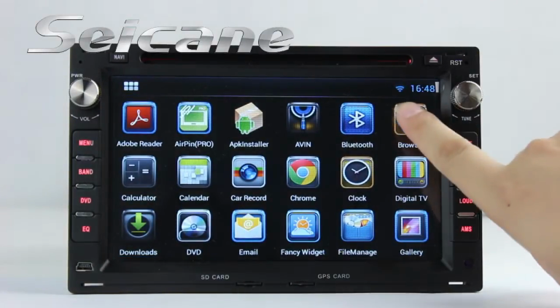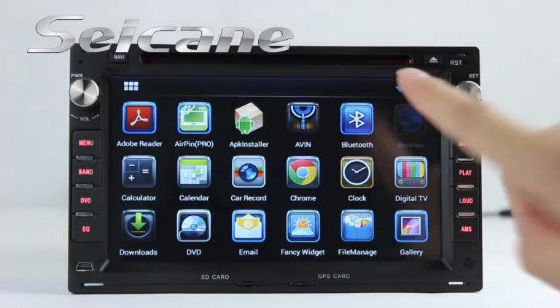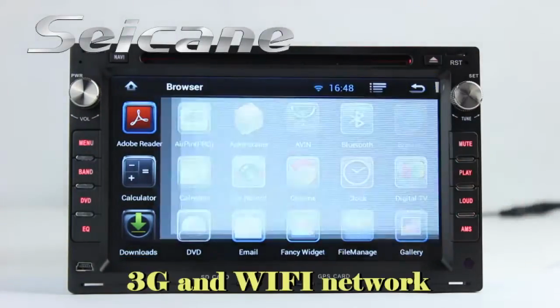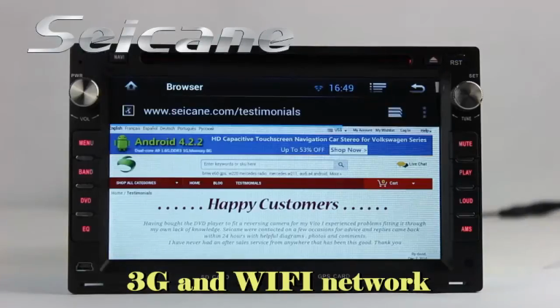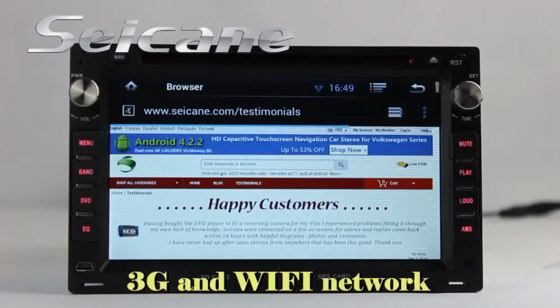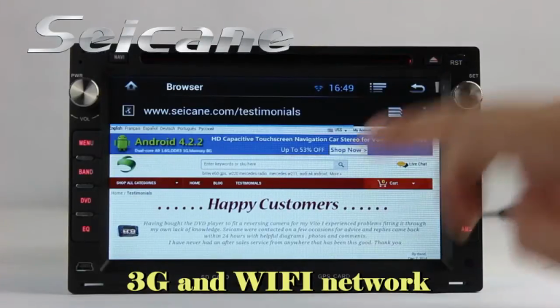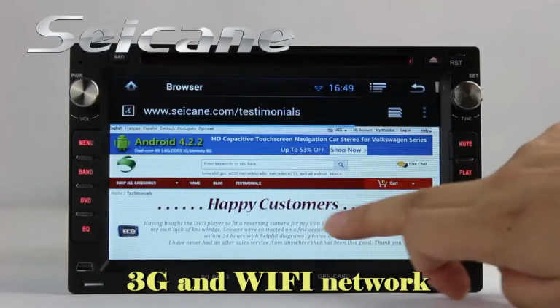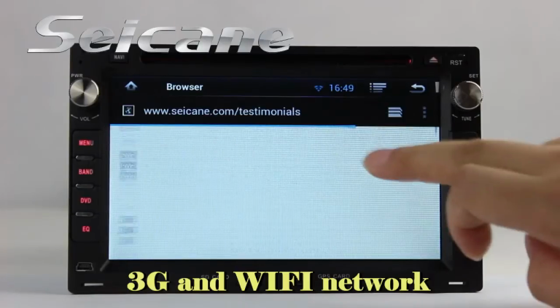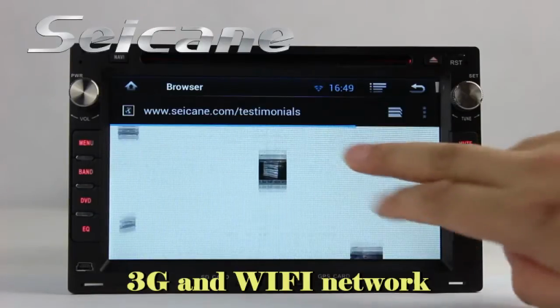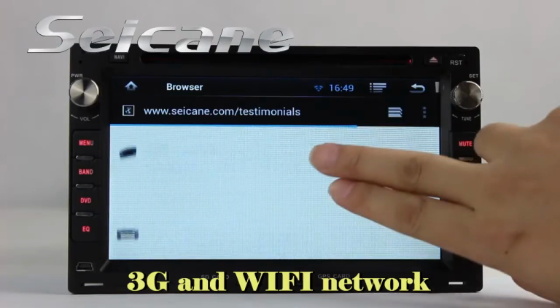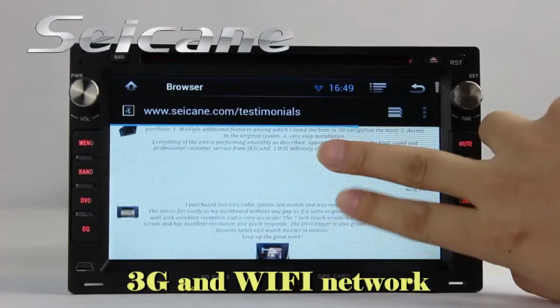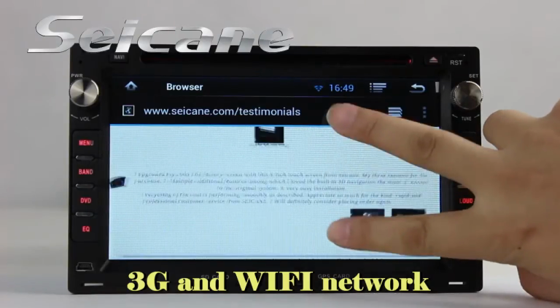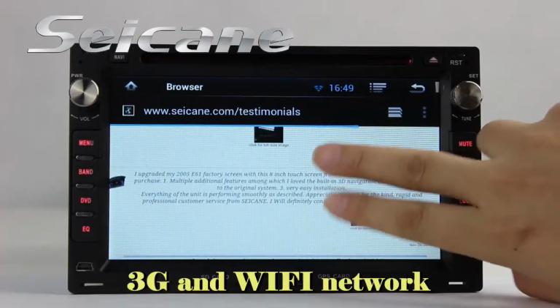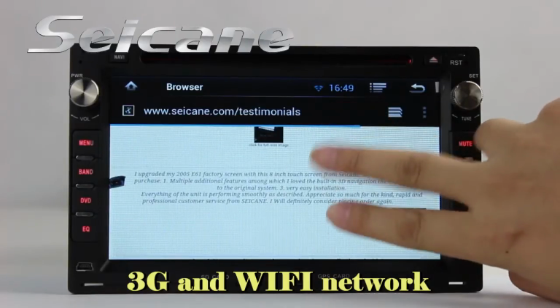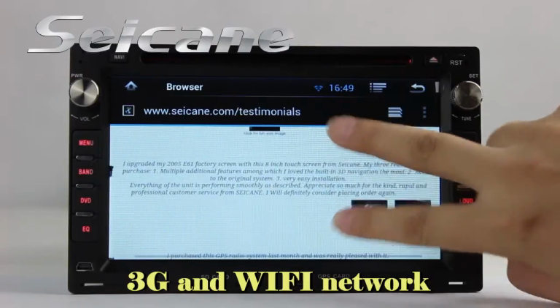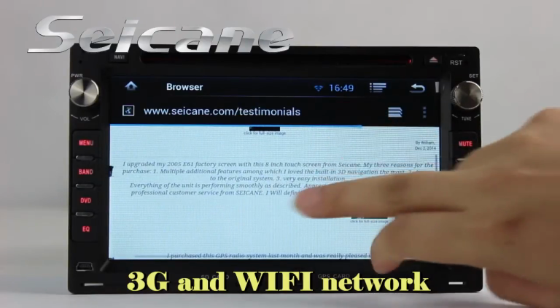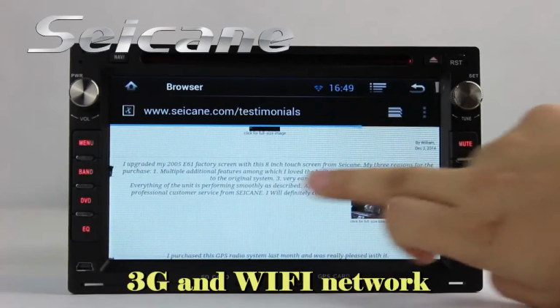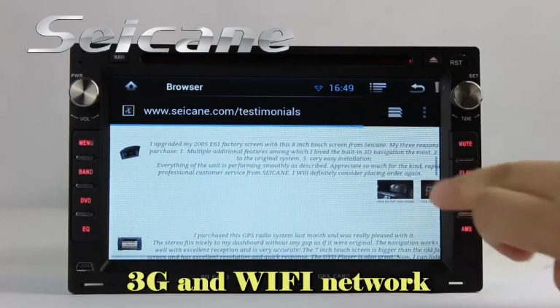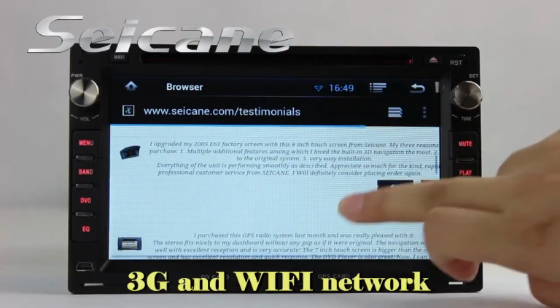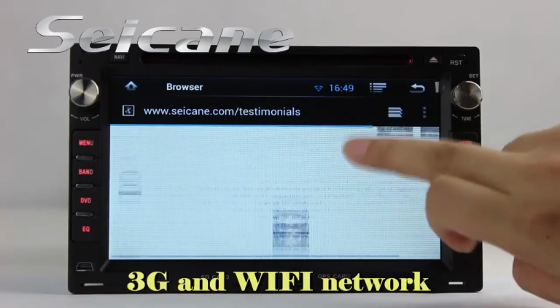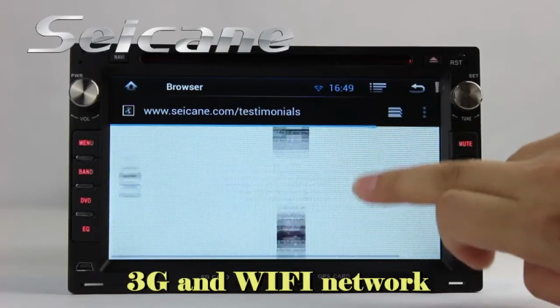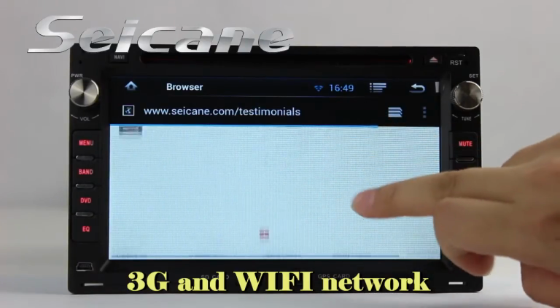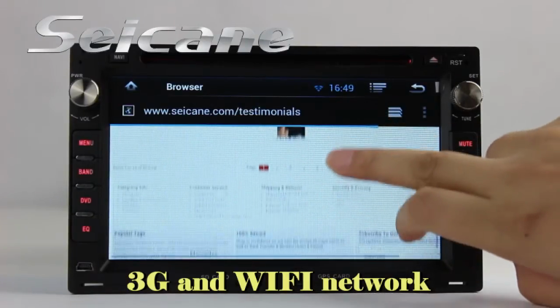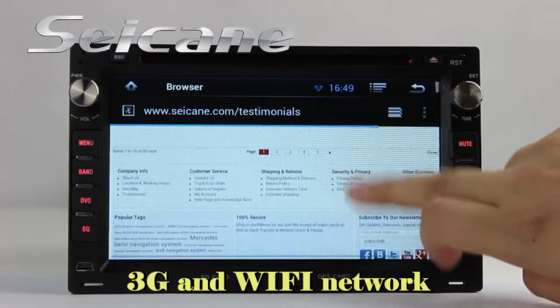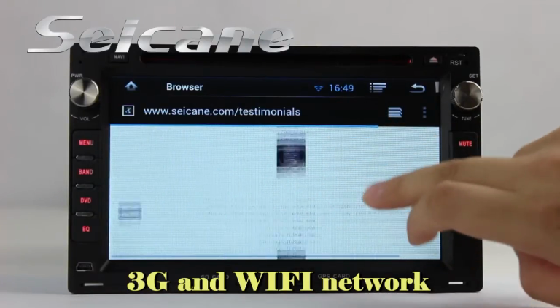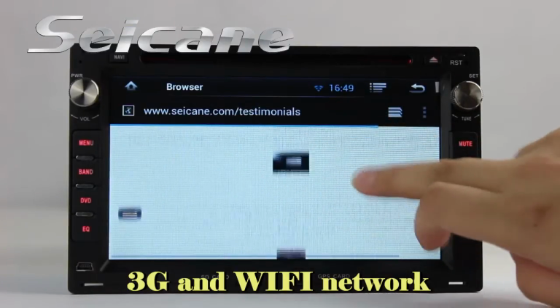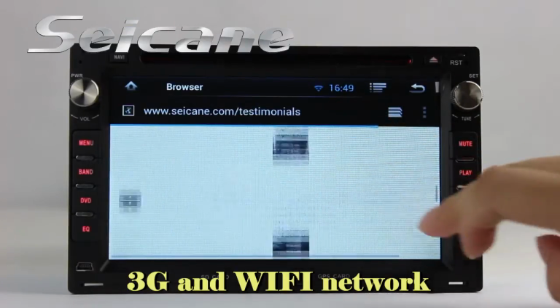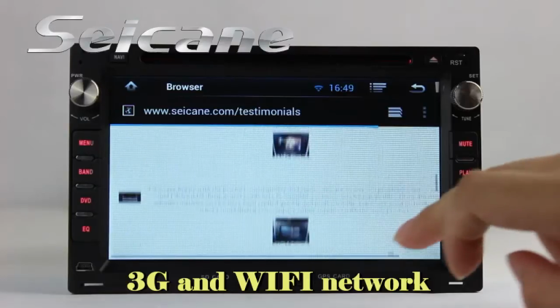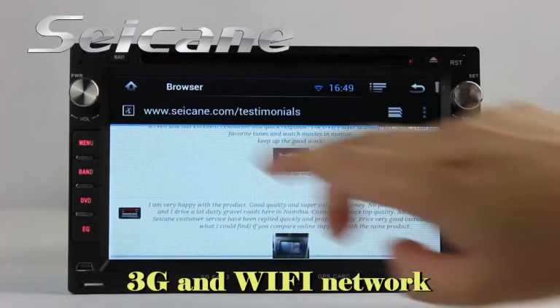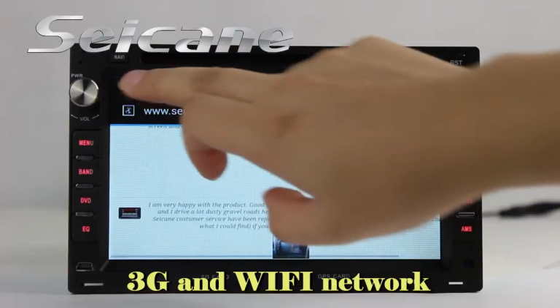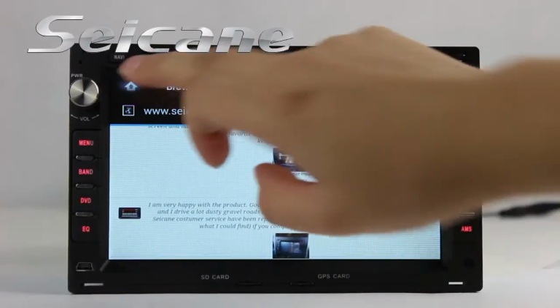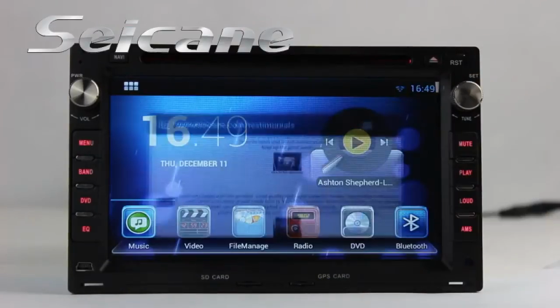Connect to the internet via Wi-Fi or 3G. You can set a Wi-Fi hotspot on your cell phone and connect this unit to your phone.